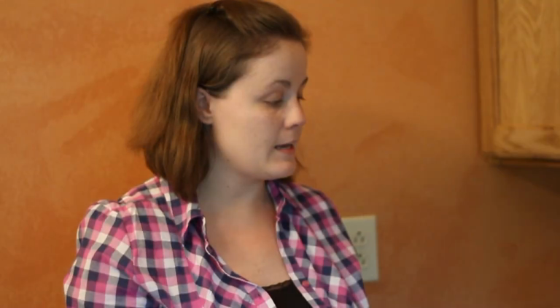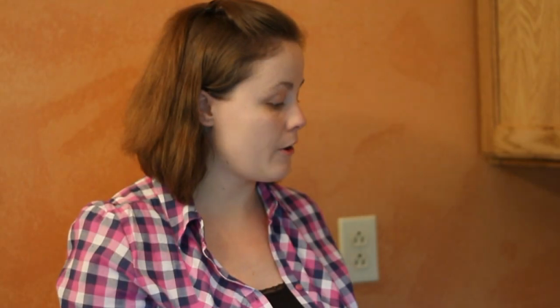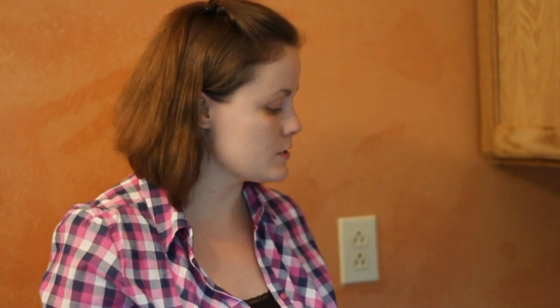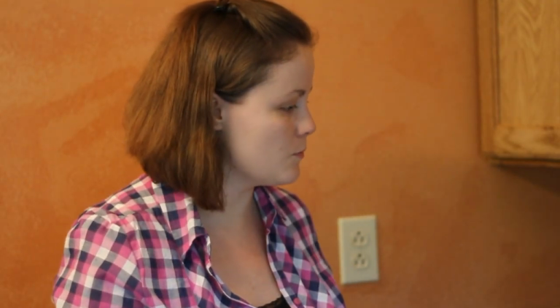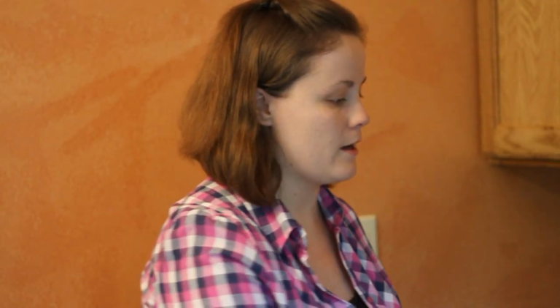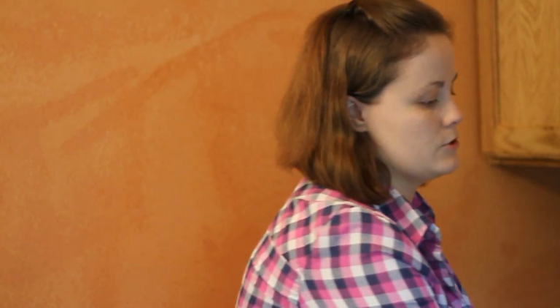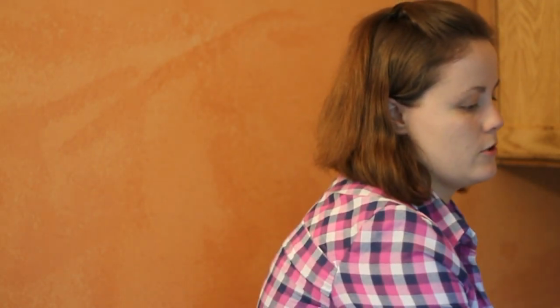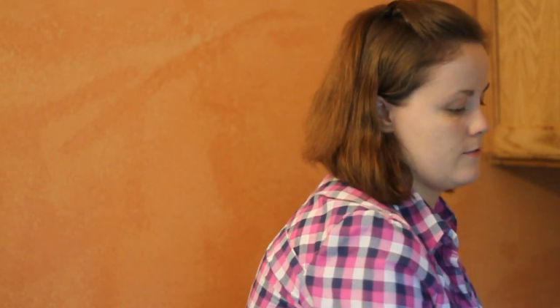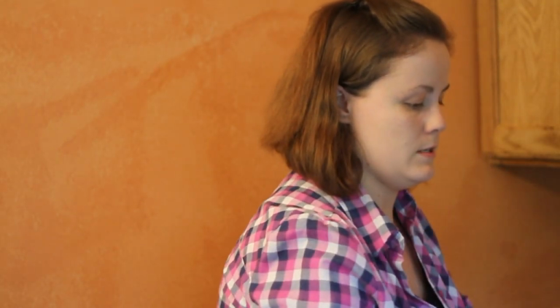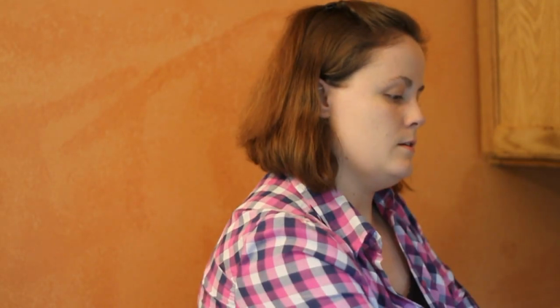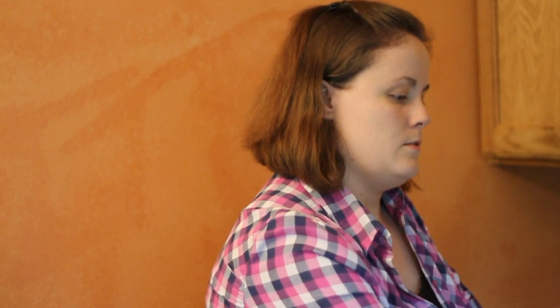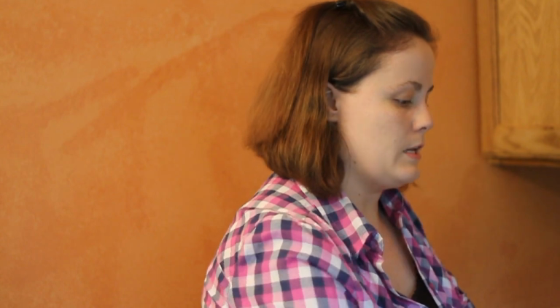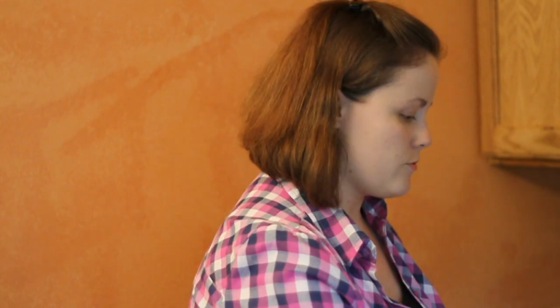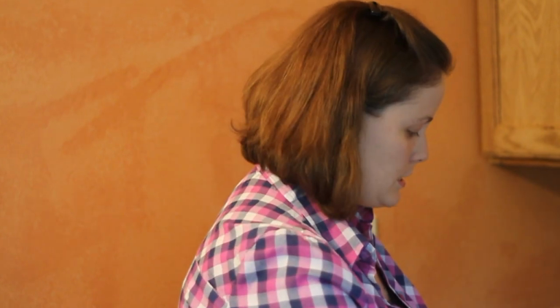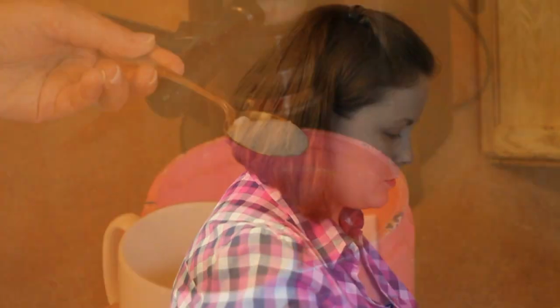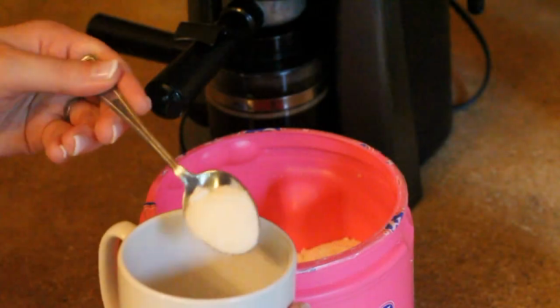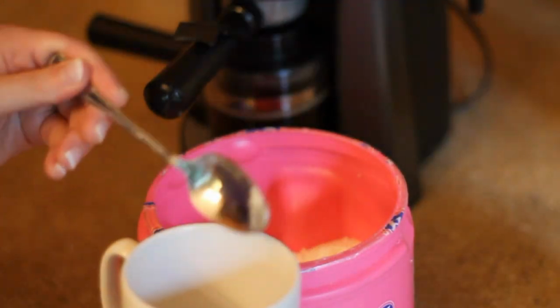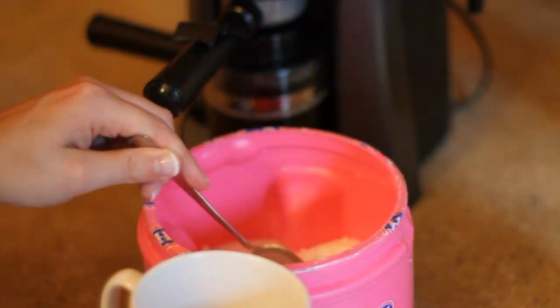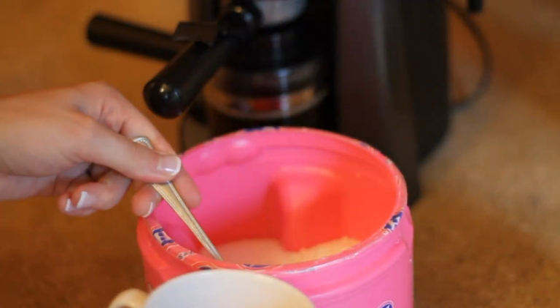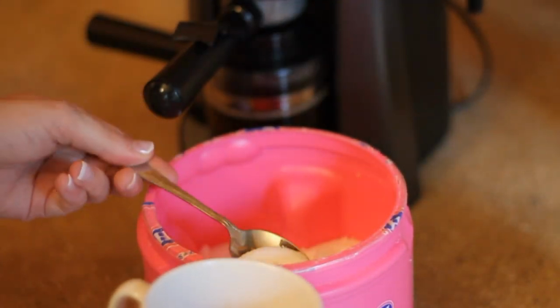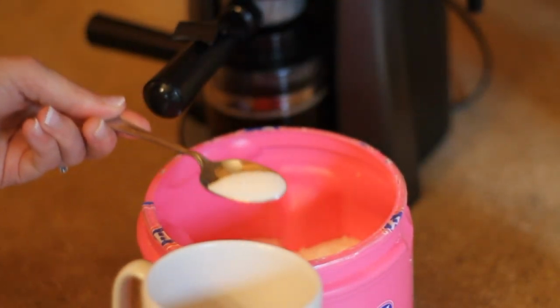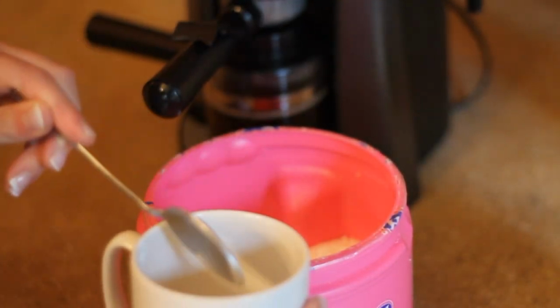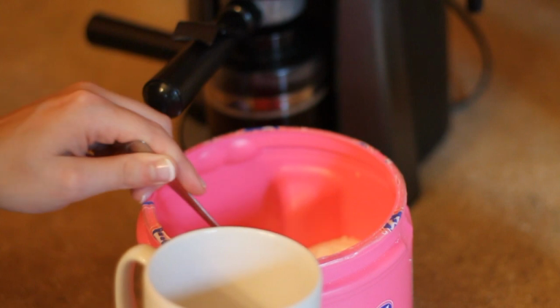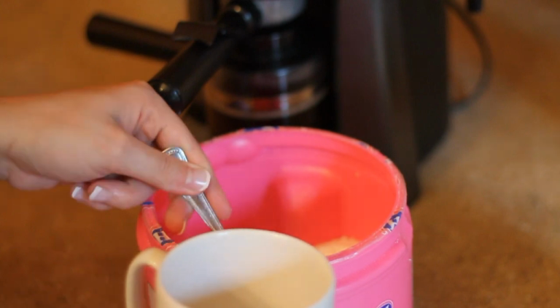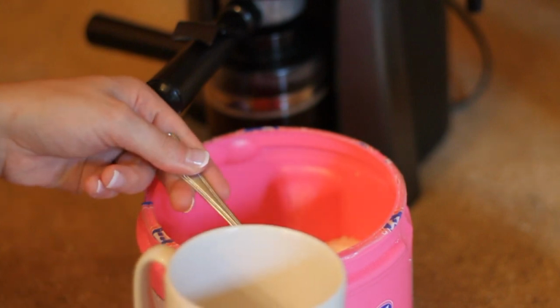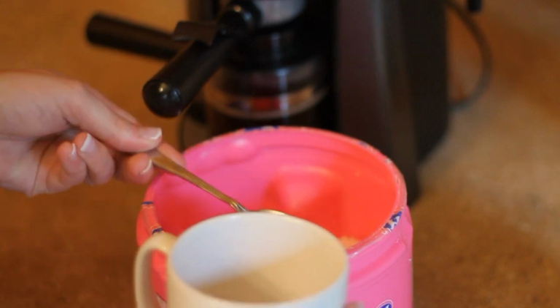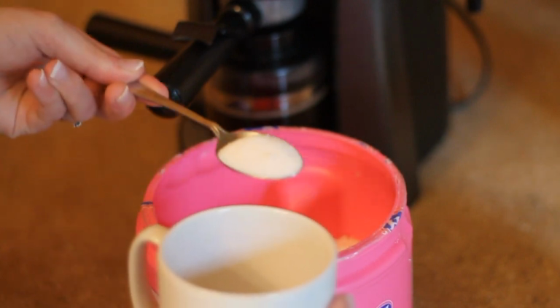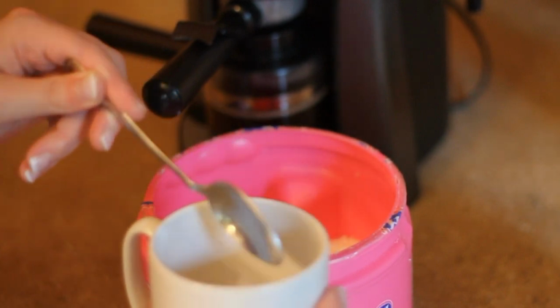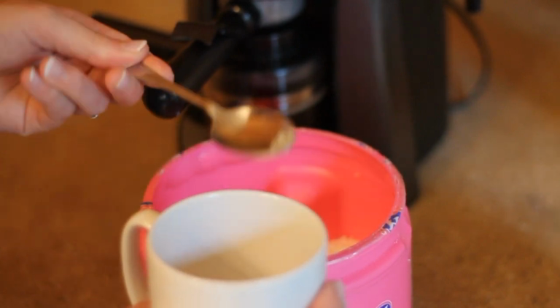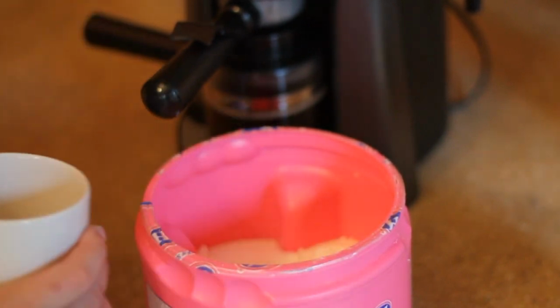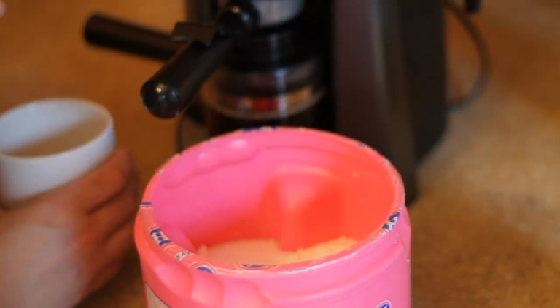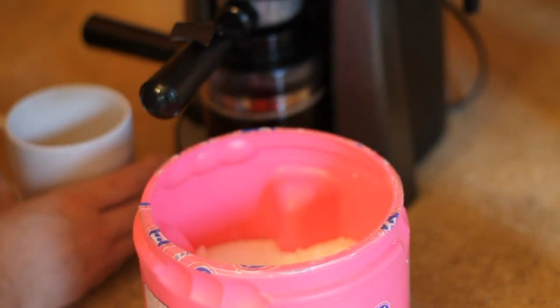Now that our coffee is through, we're going to add the sugar — the good stuff. We're going to get about 3 teaspoons. There's one, two, three big full ones. I like lots of sugar.